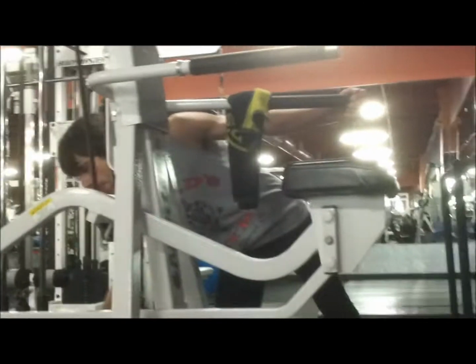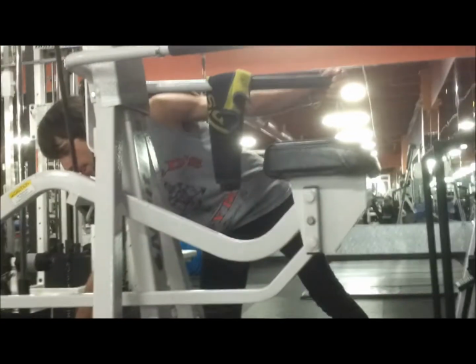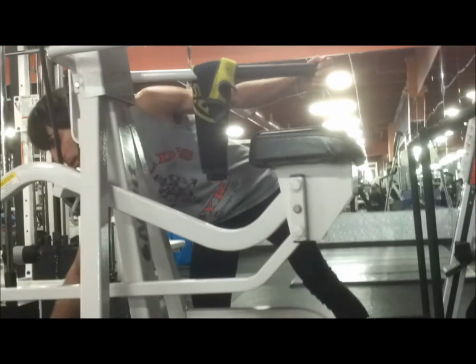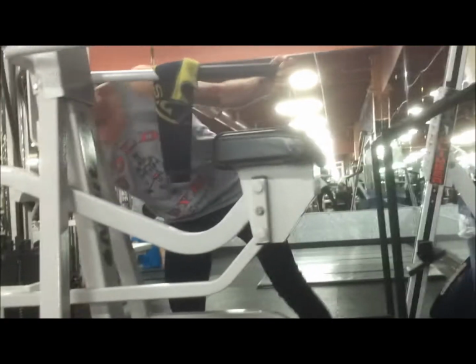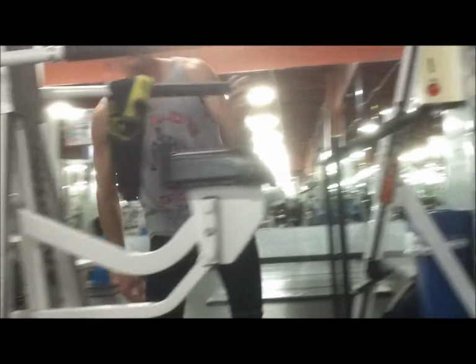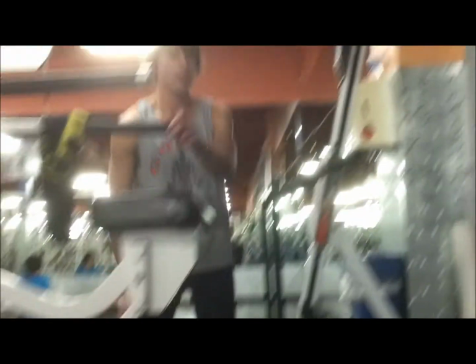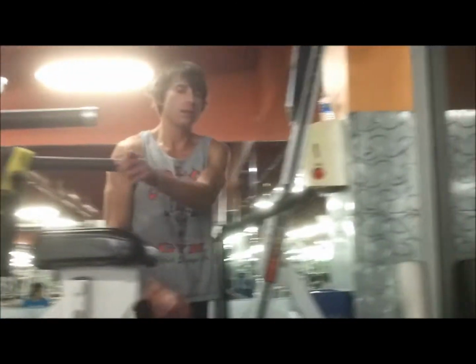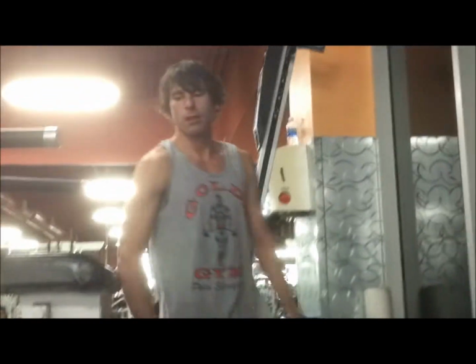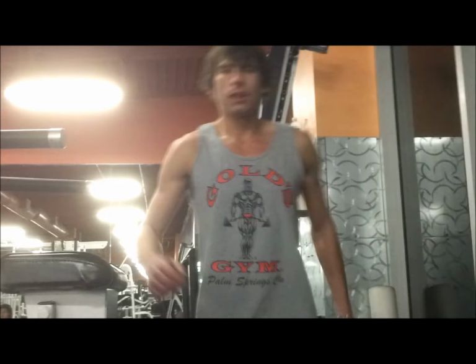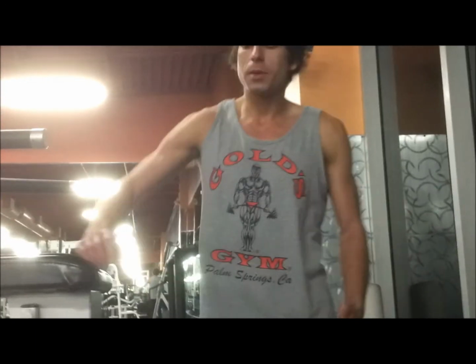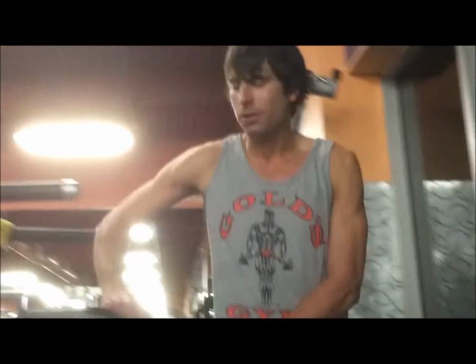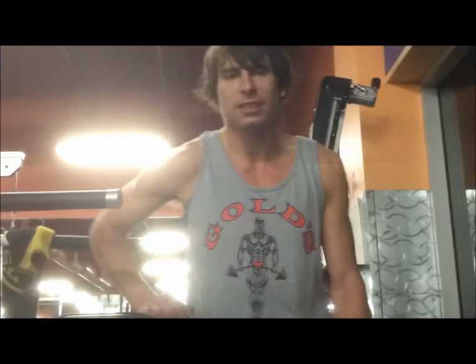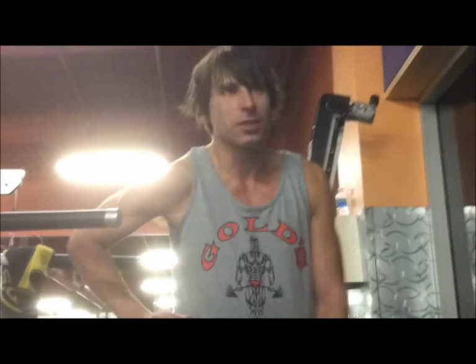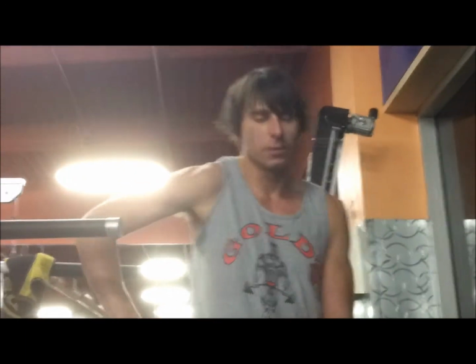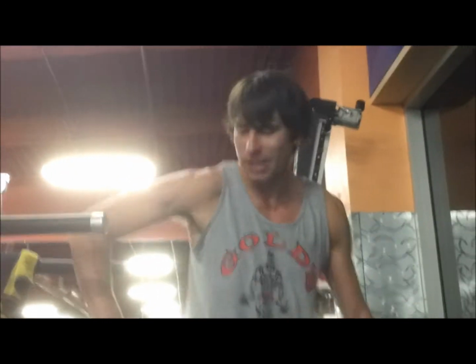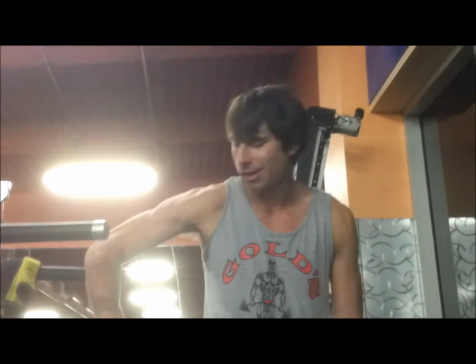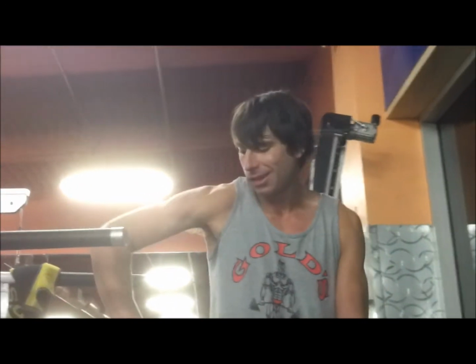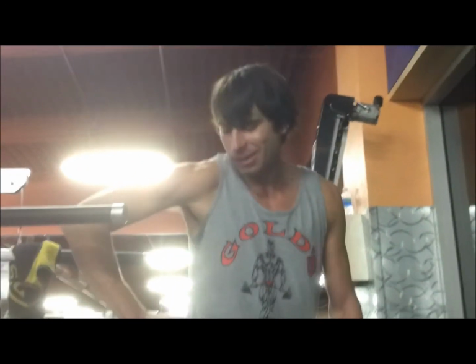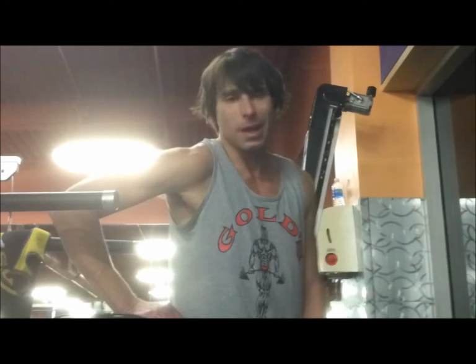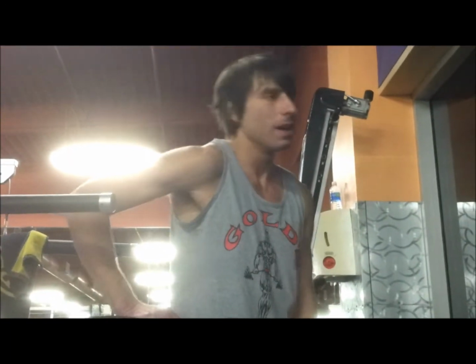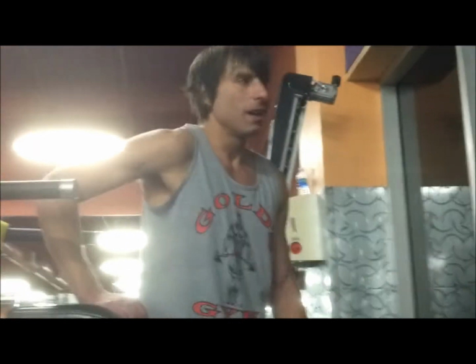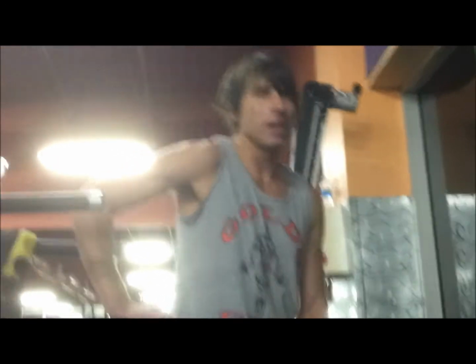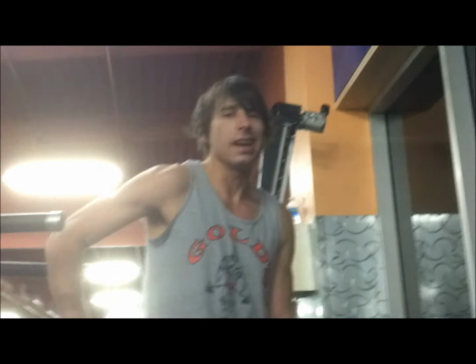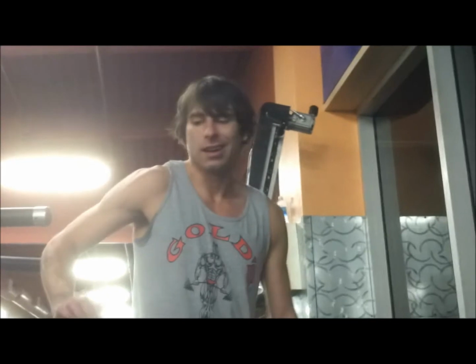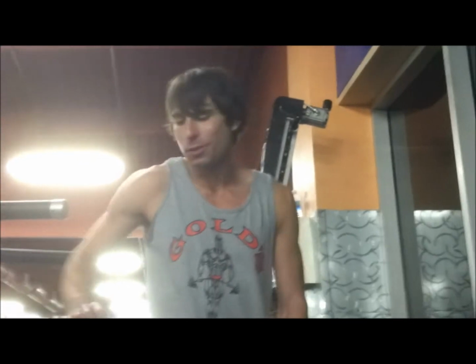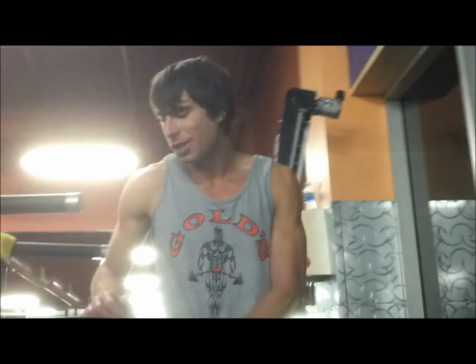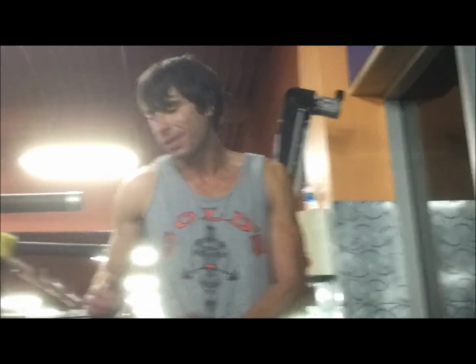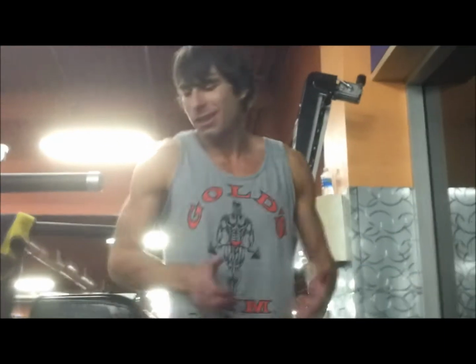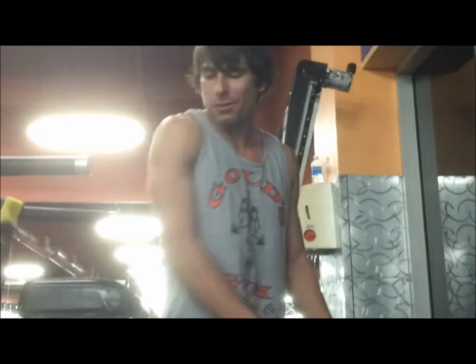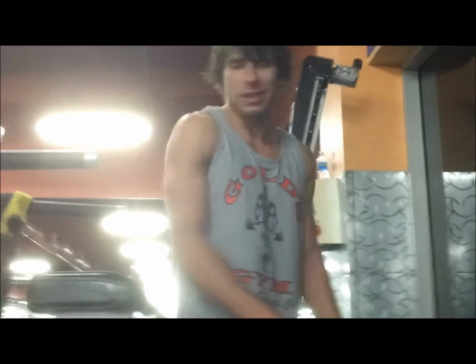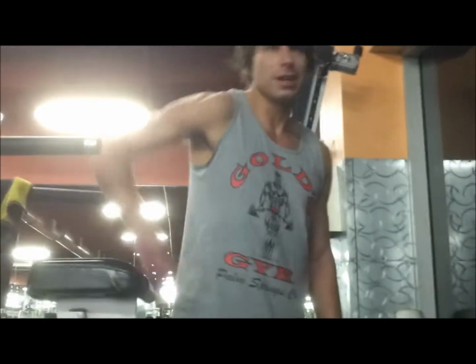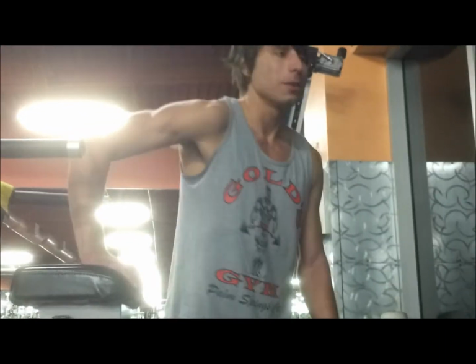A lot of people don't utilize this machine to its full potential. Like, on chest day, I'll do push-ups with this sometimes as well.